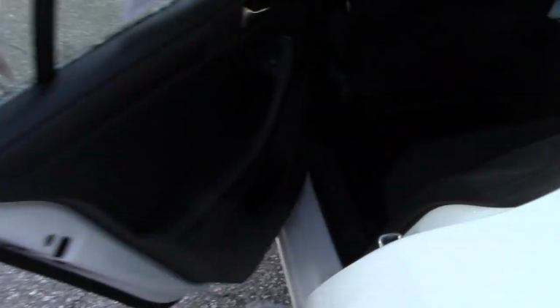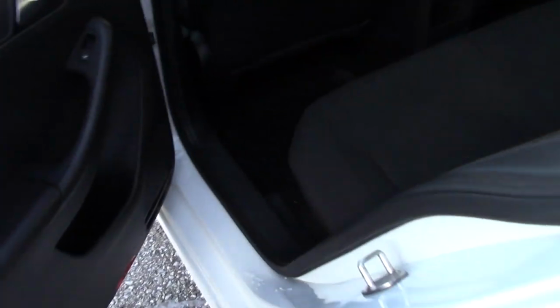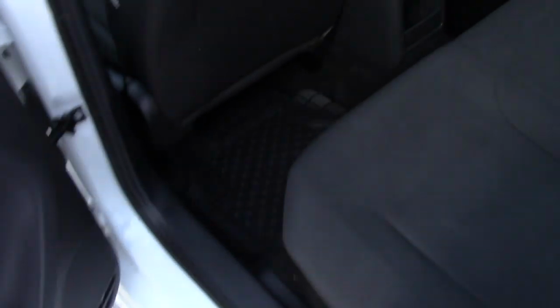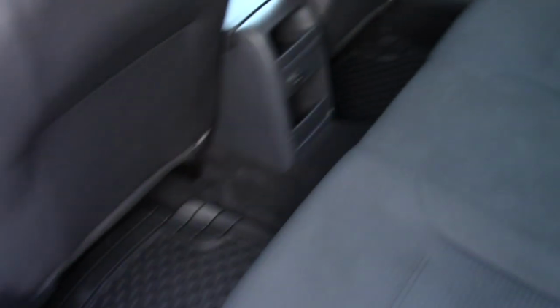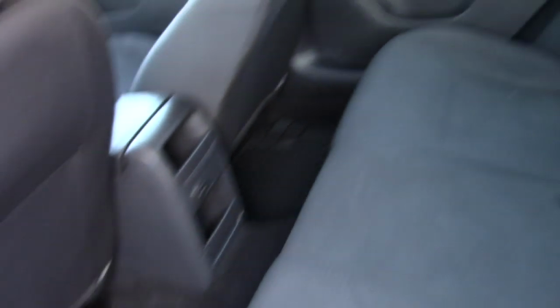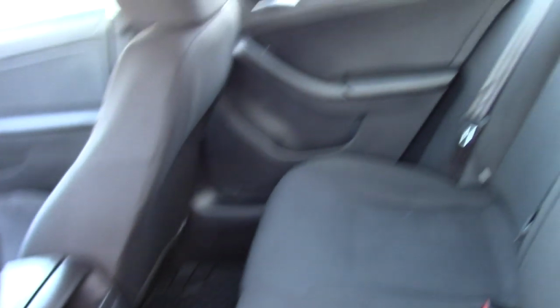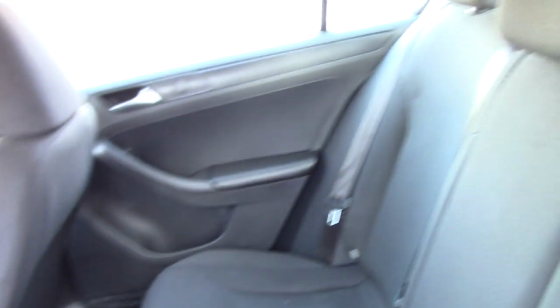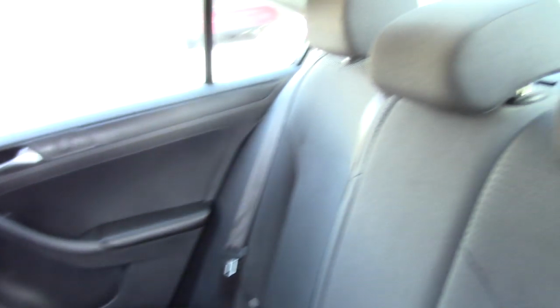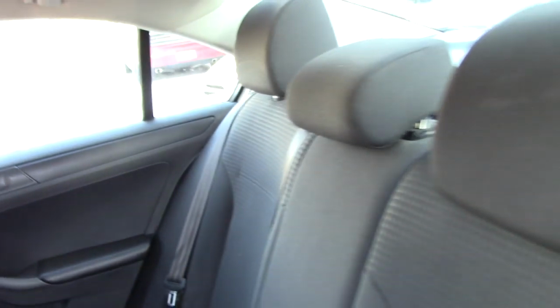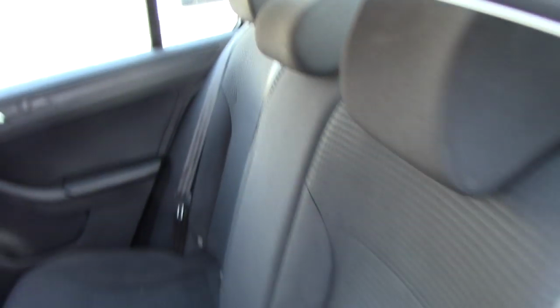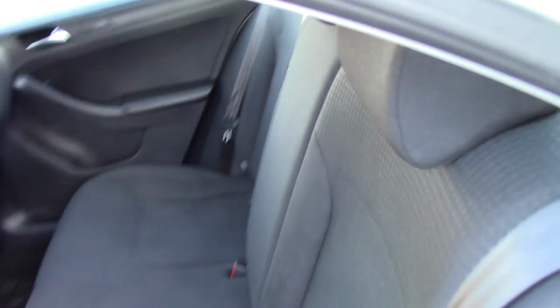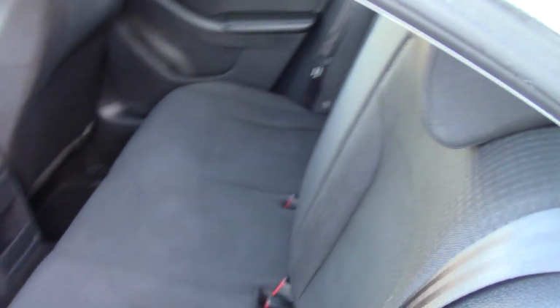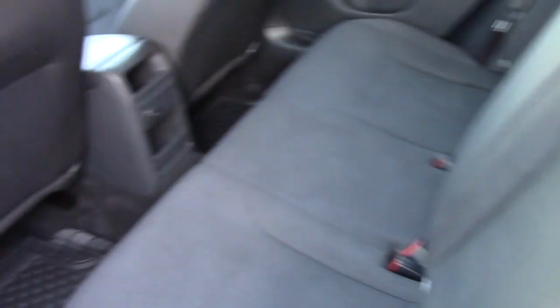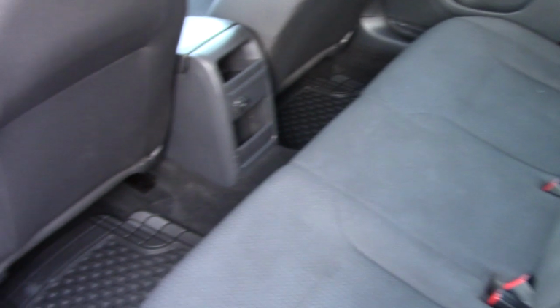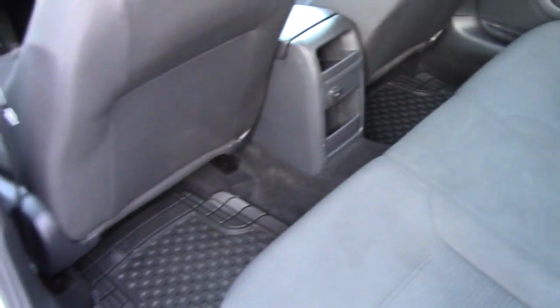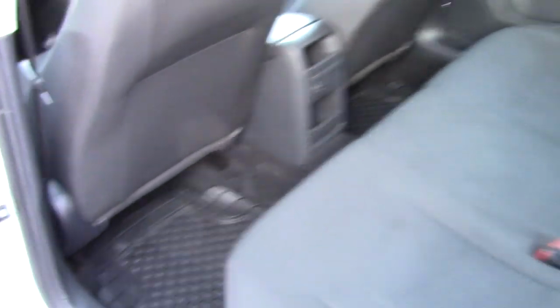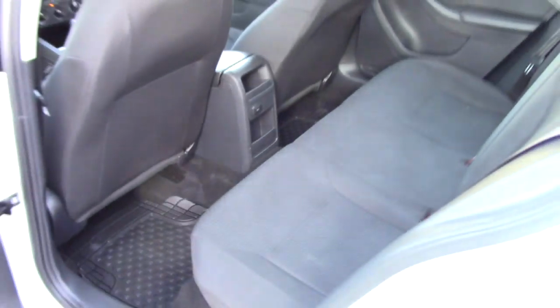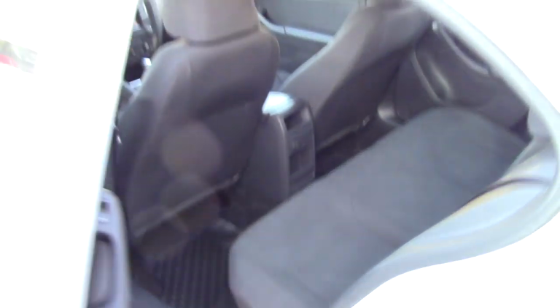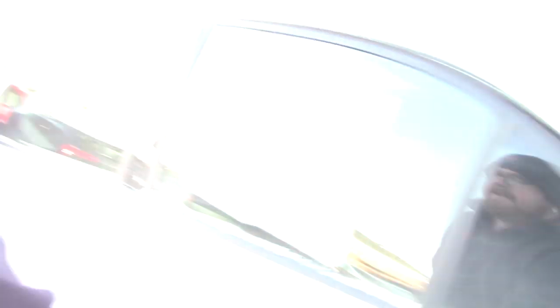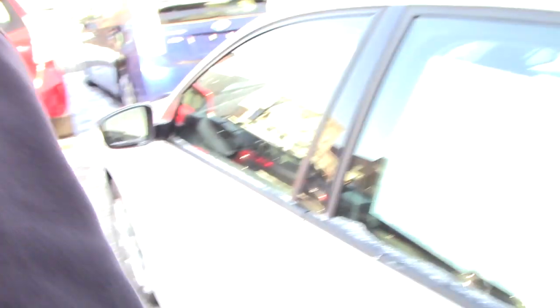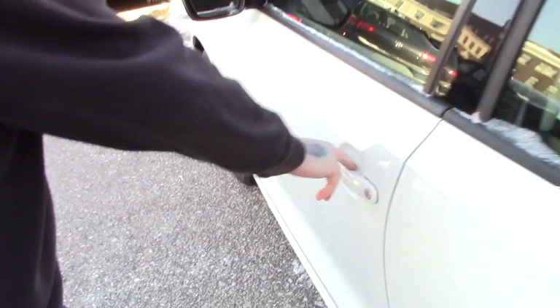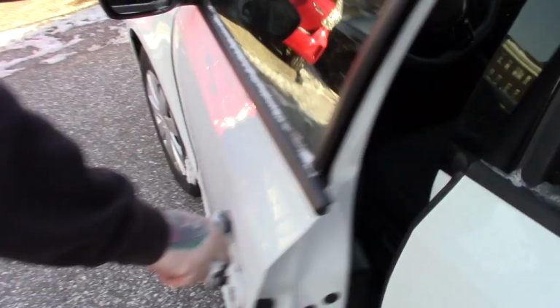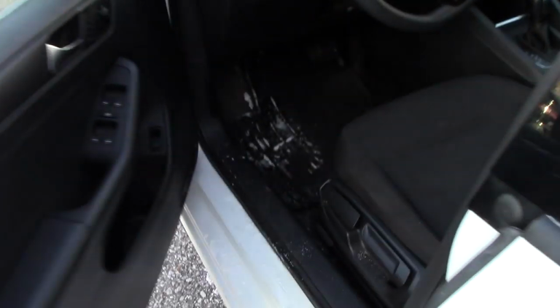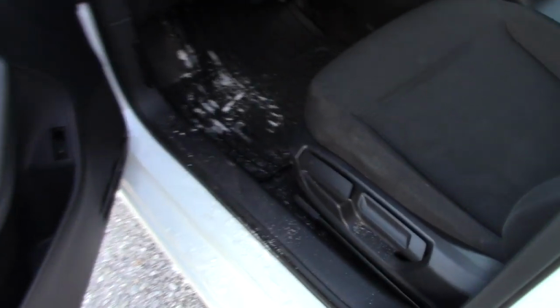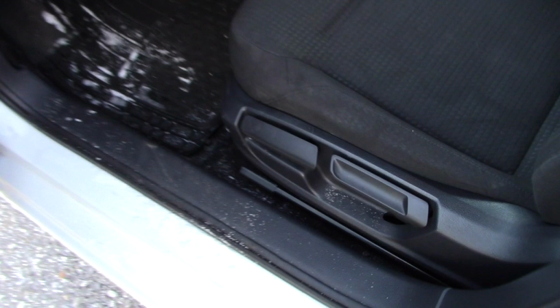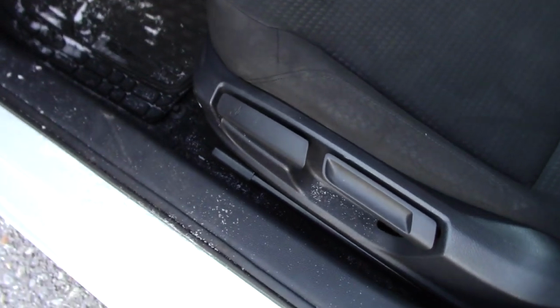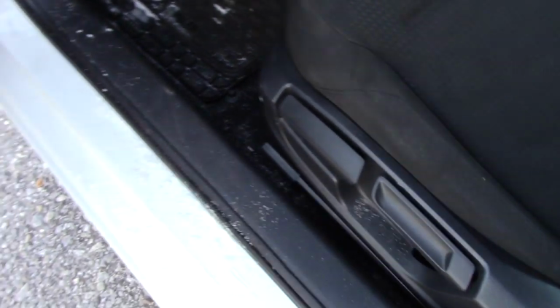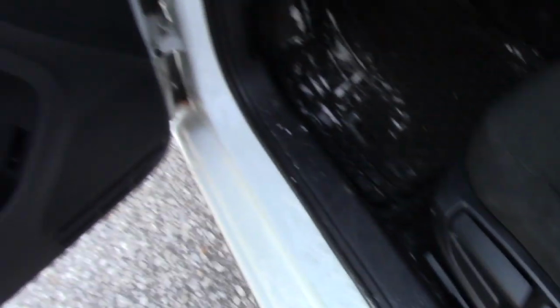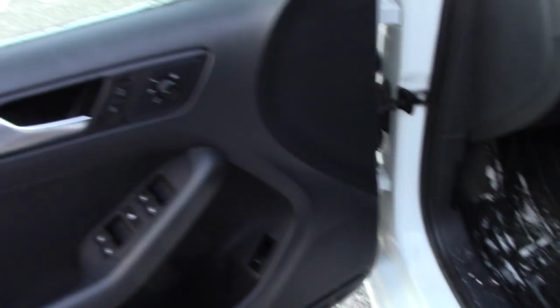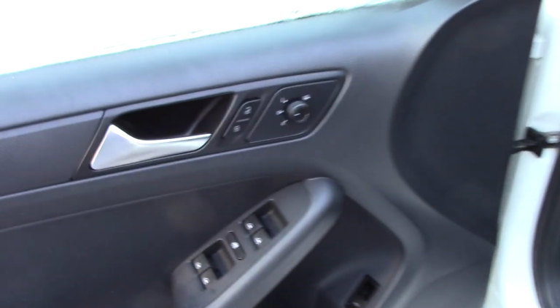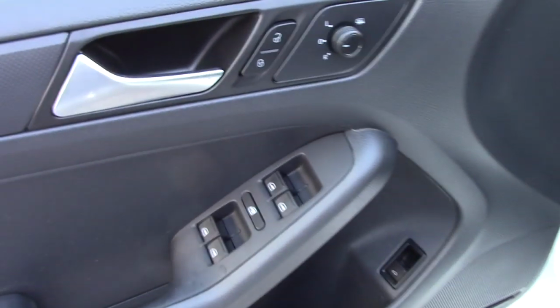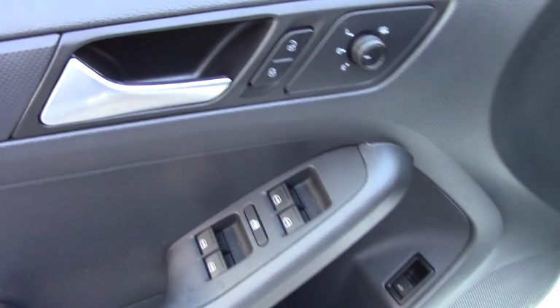Take a look inside the cabin space. It's got the nice black cloth interior. You've got the all-weather floor mats to protect your carpeting, not showing much of any wear and tear. Up front, you've got manual adjustable seating, power locks, power windows, and power mirrors.